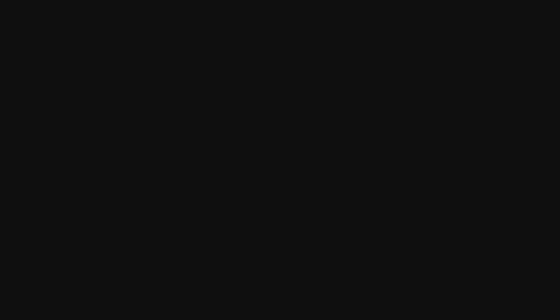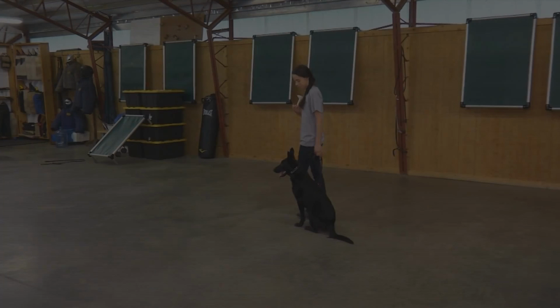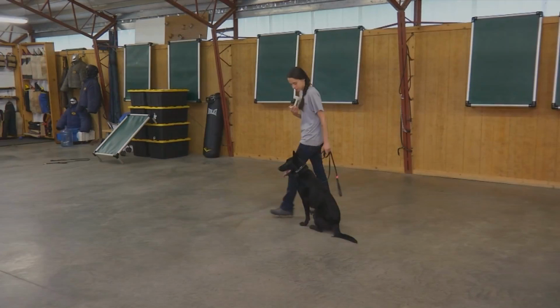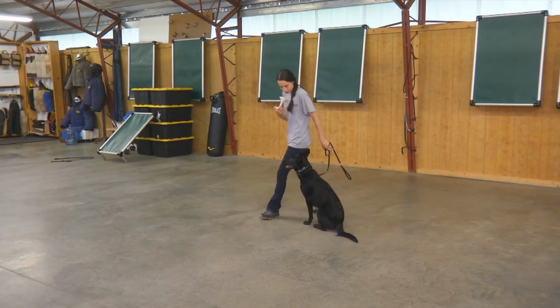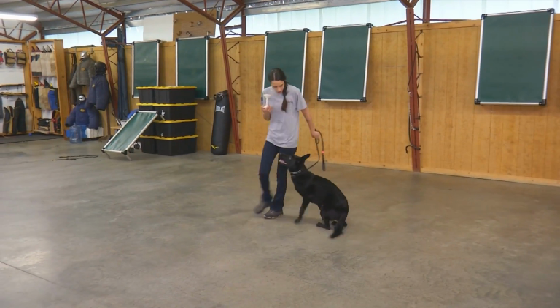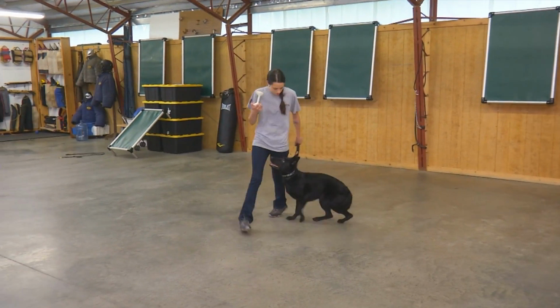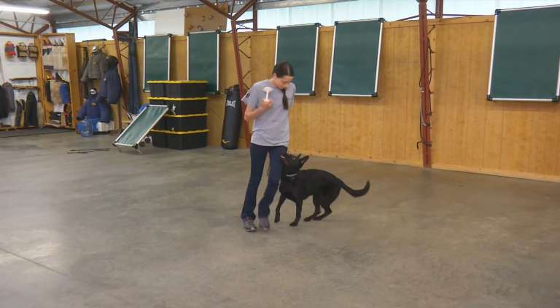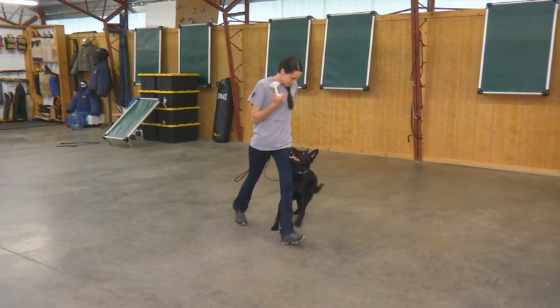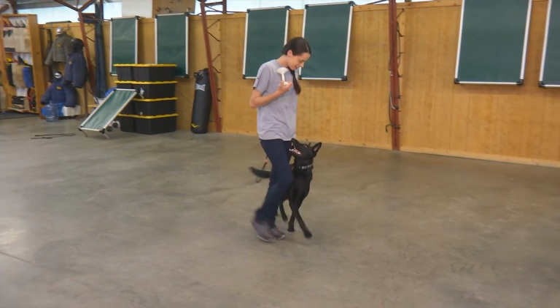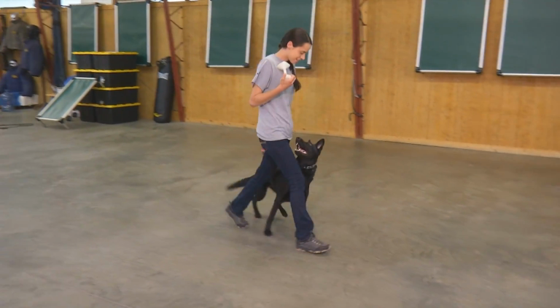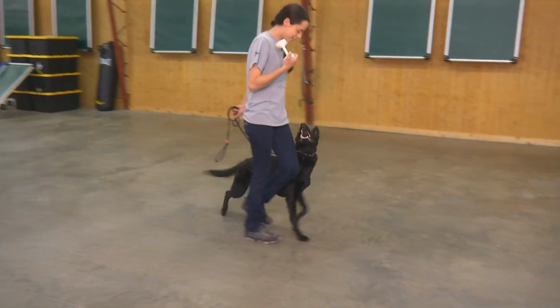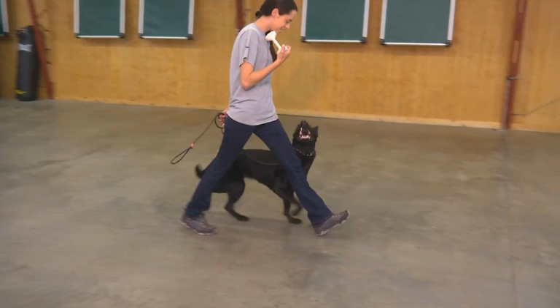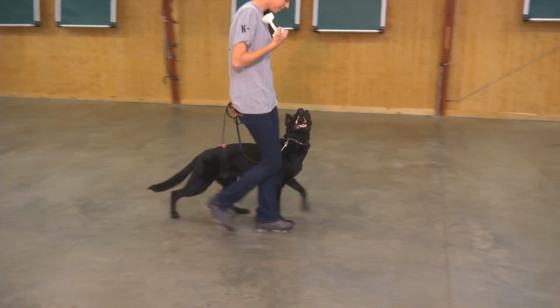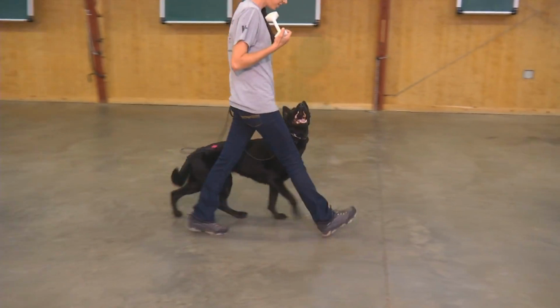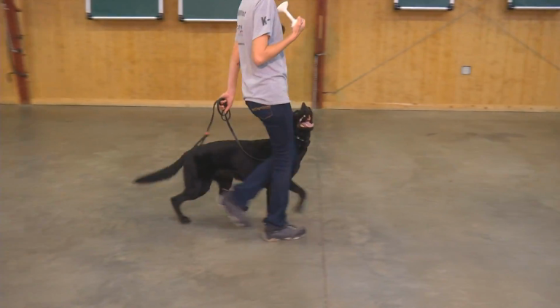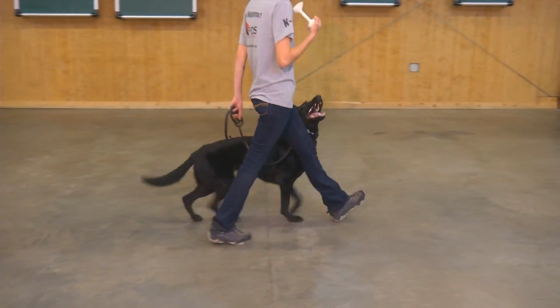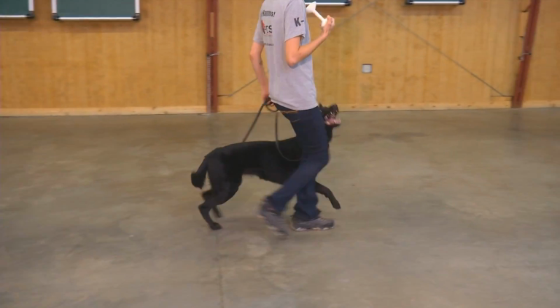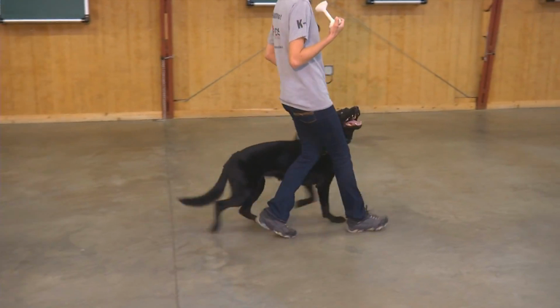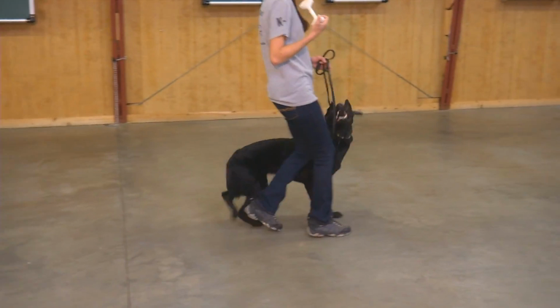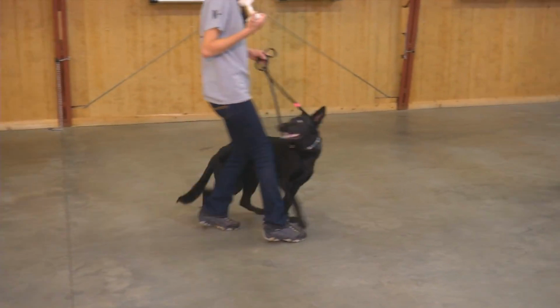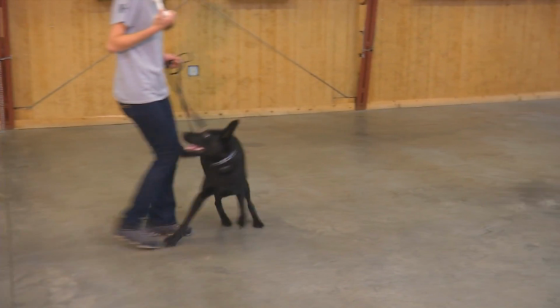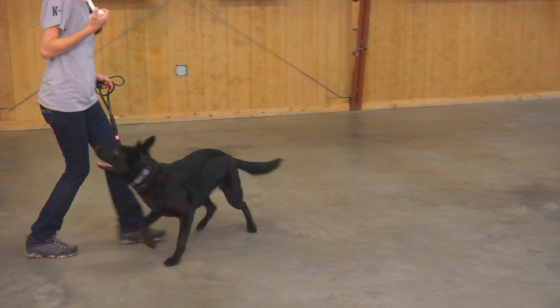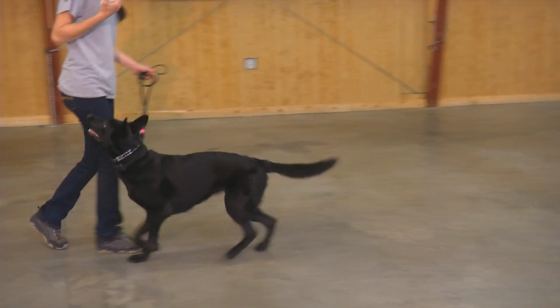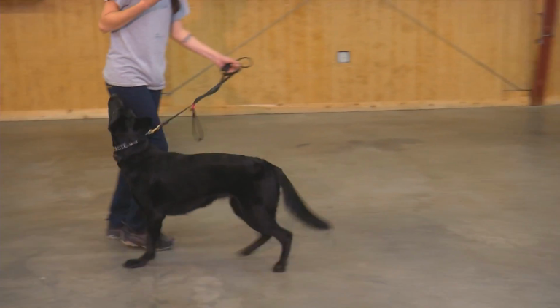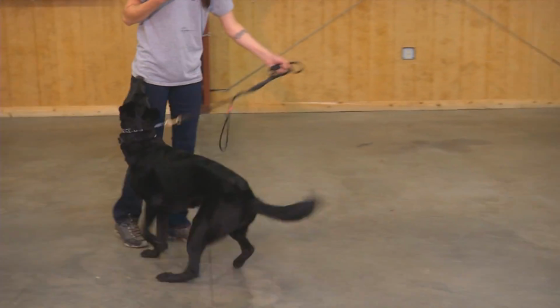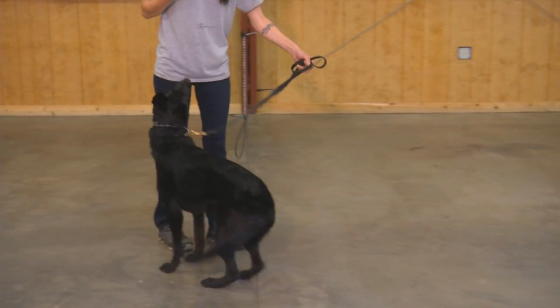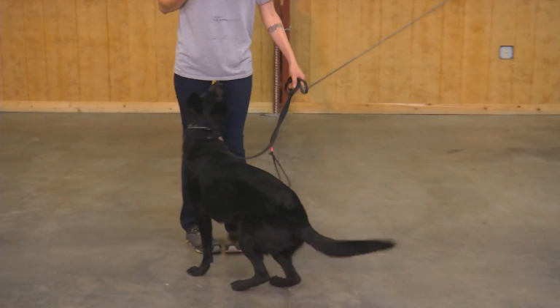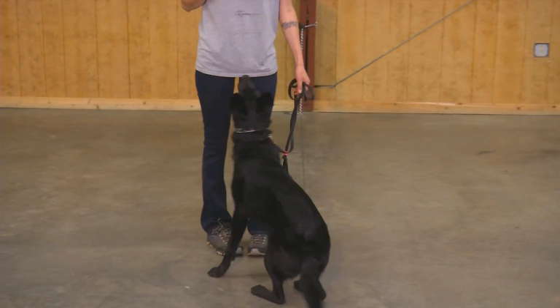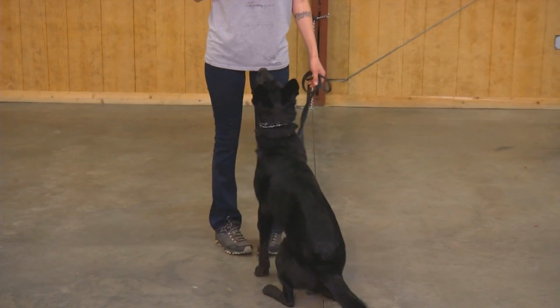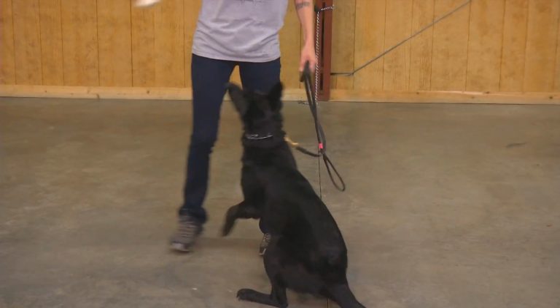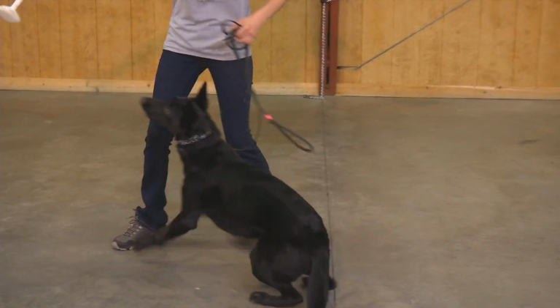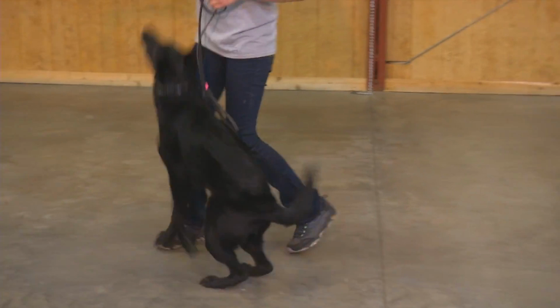Proudly introducing Chloe Von Prufenpuddin. She is our seed litter female, solid black, got a very handsome look to her.